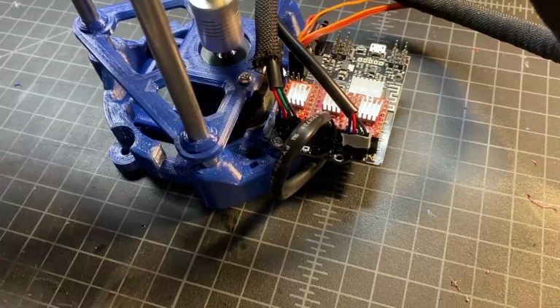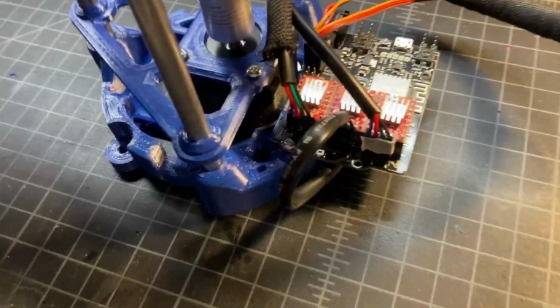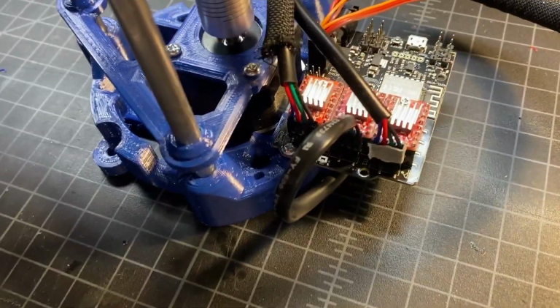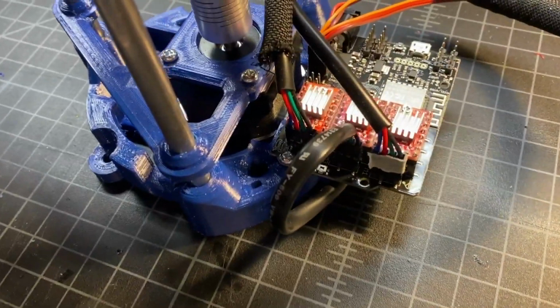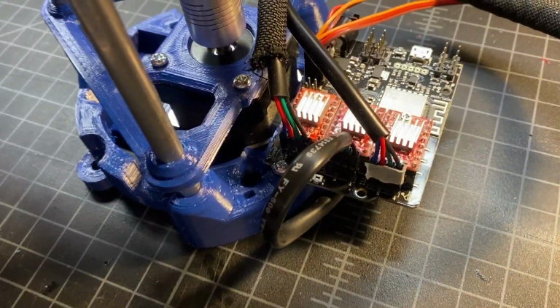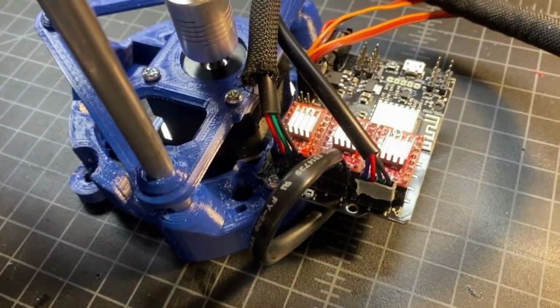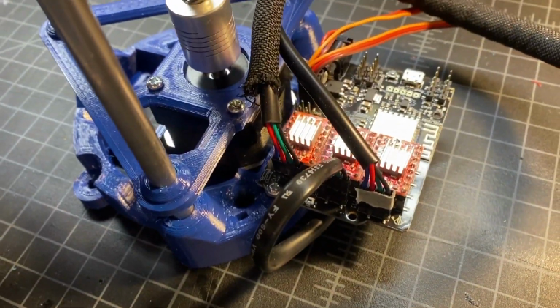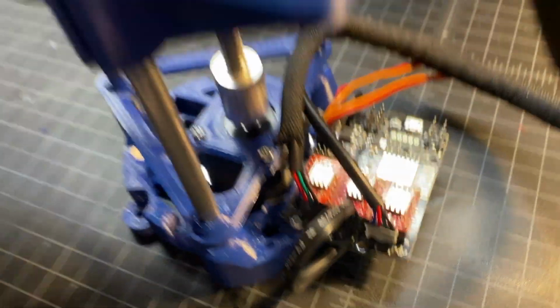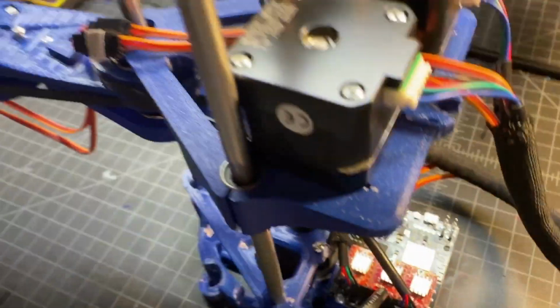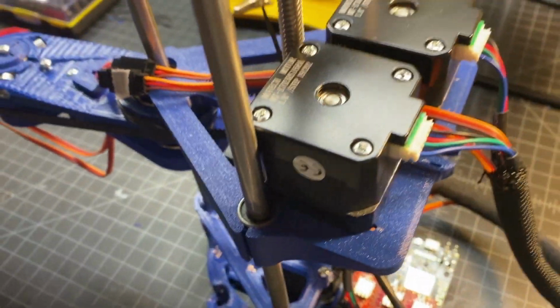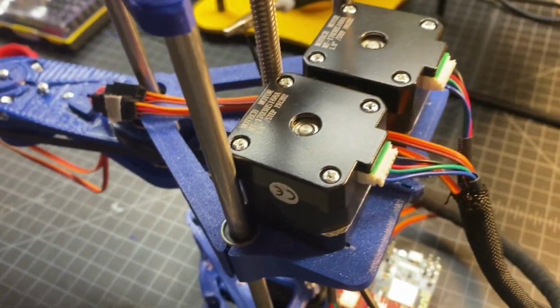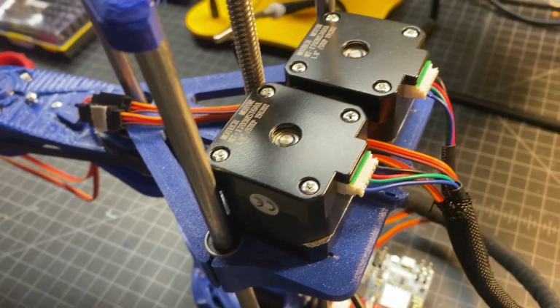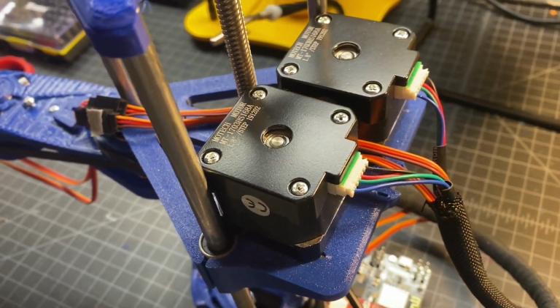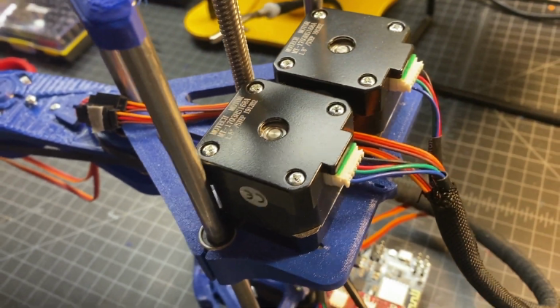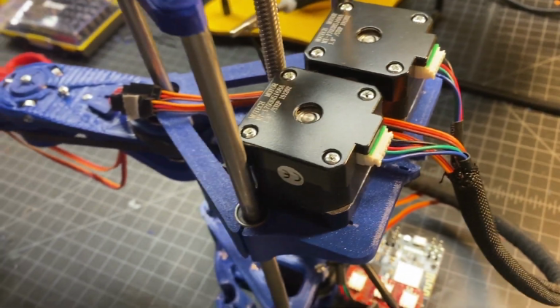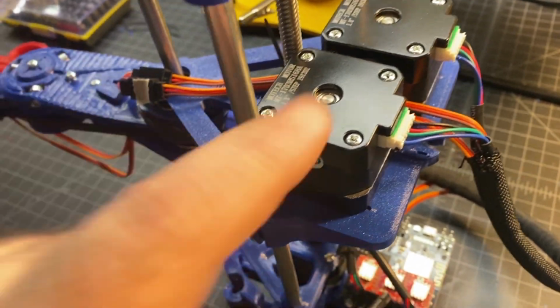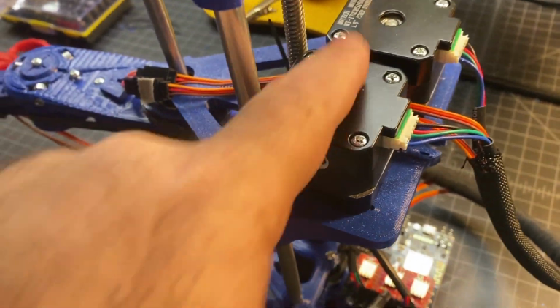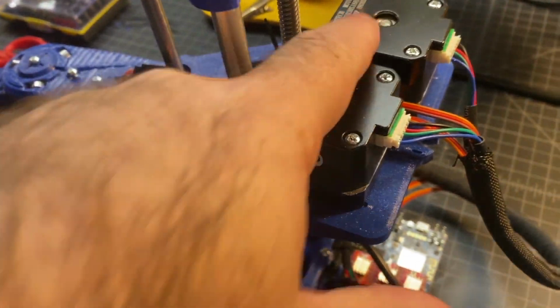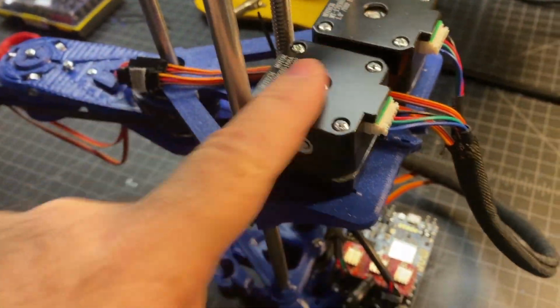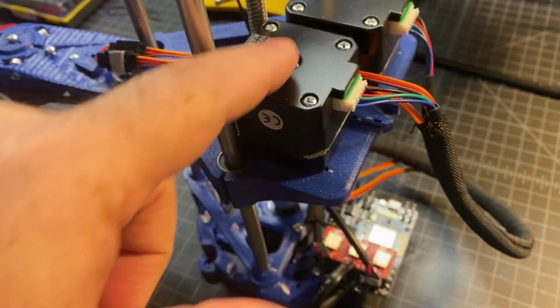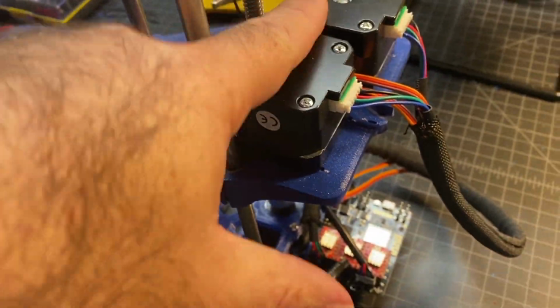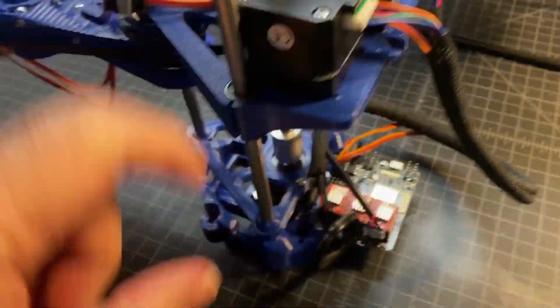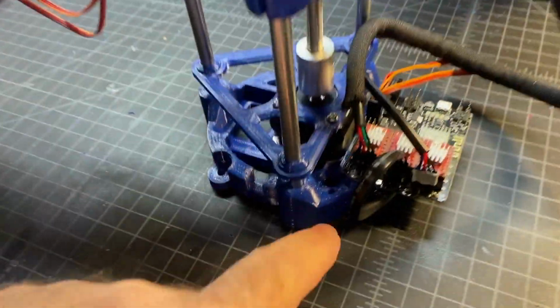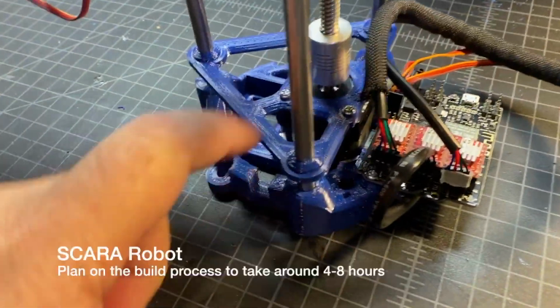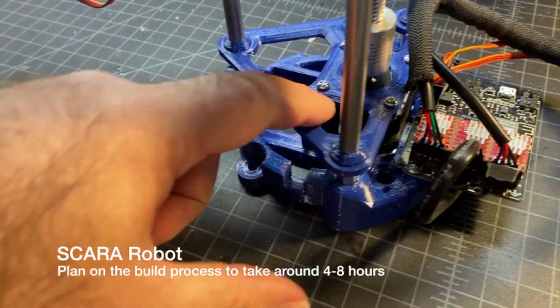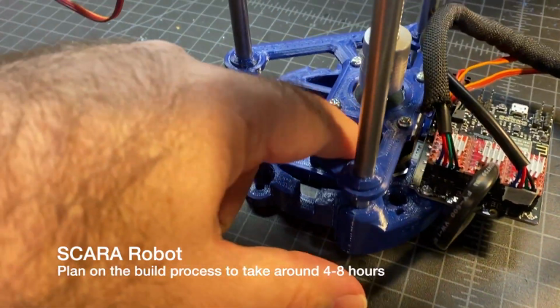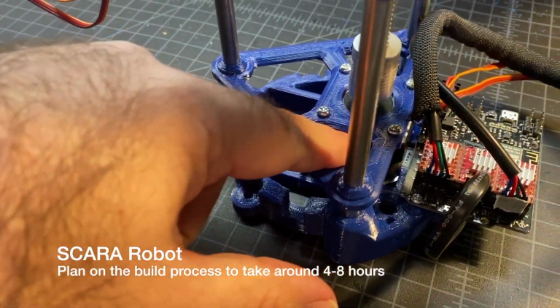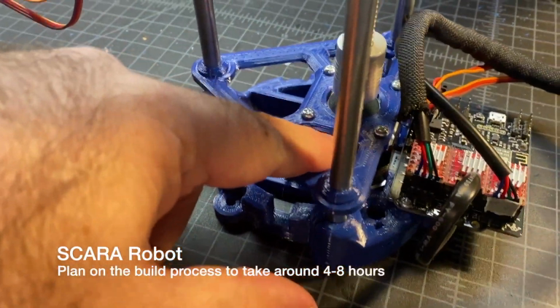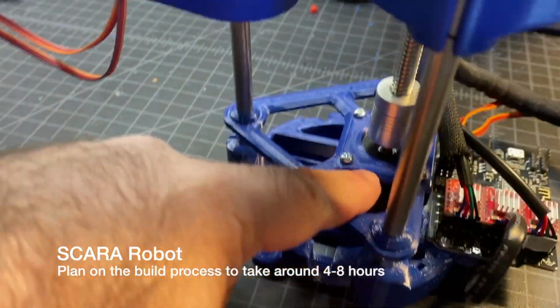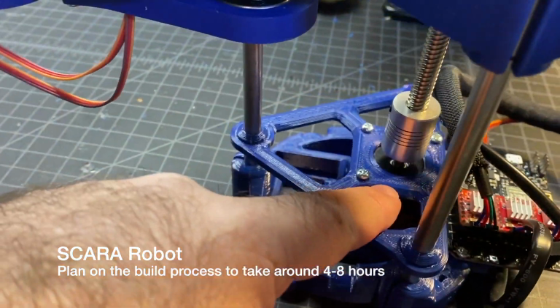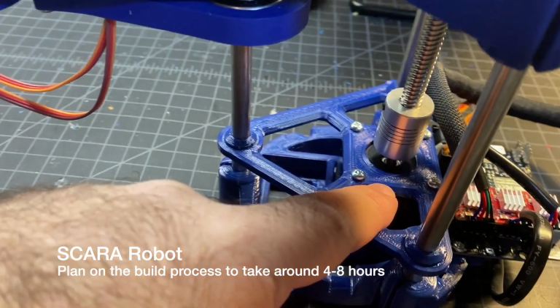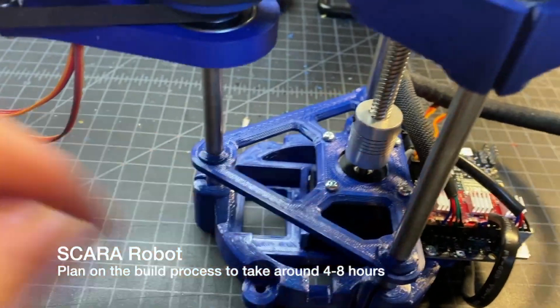The control board is down here. And then you've also got three motors — two here, and there's one holding the lead screw here.